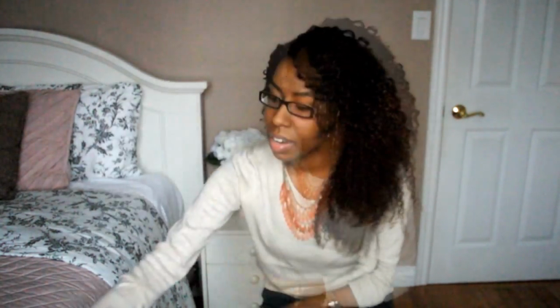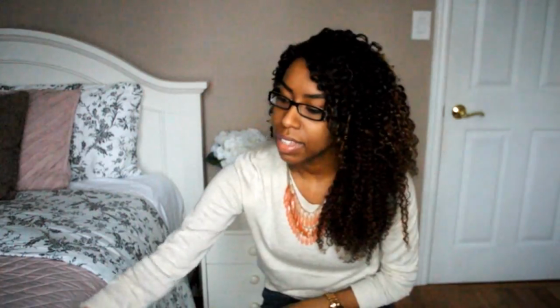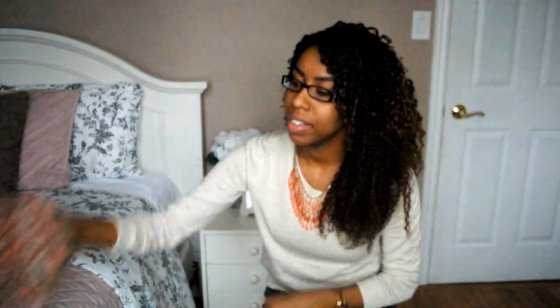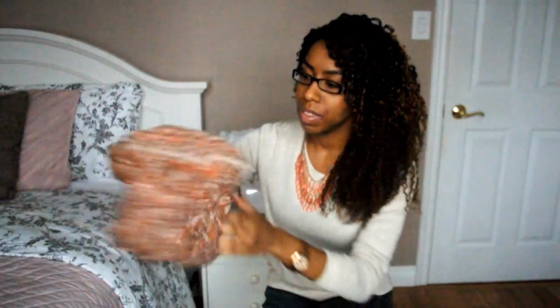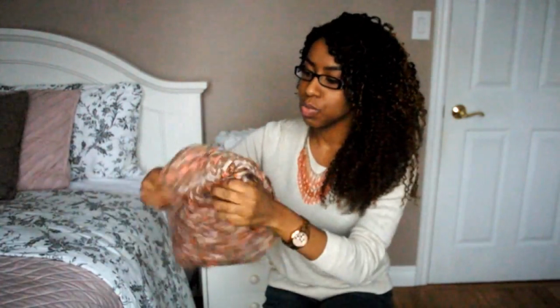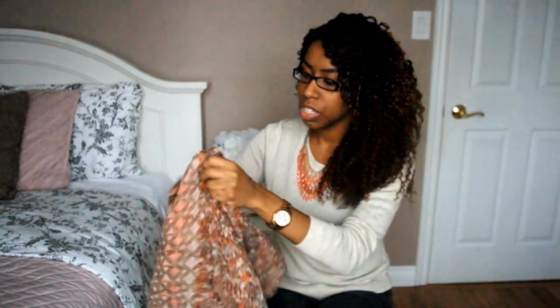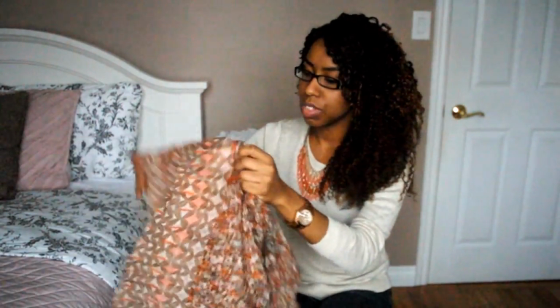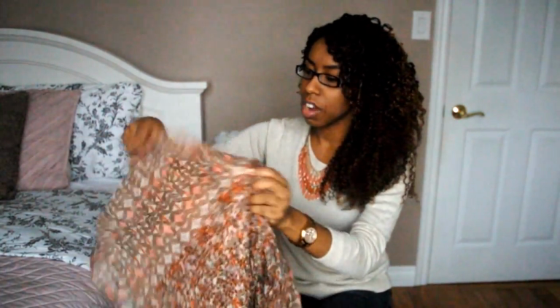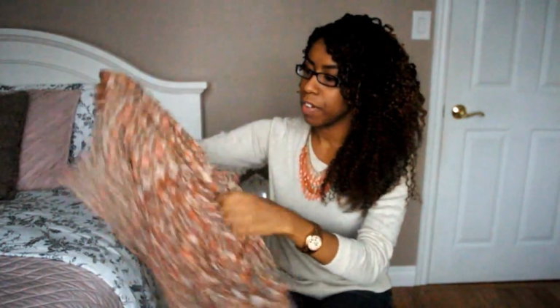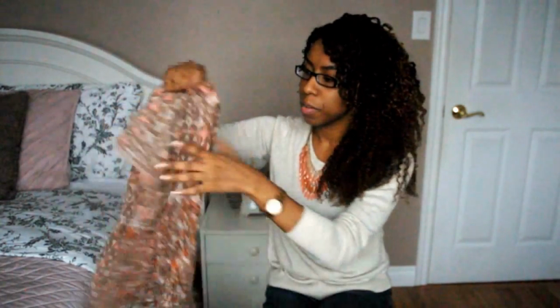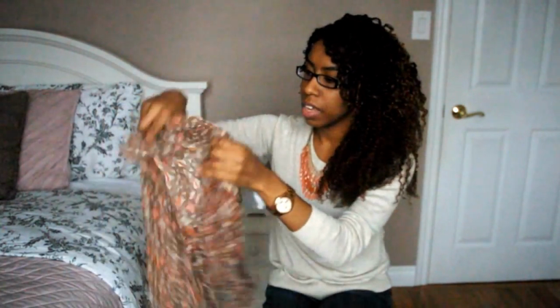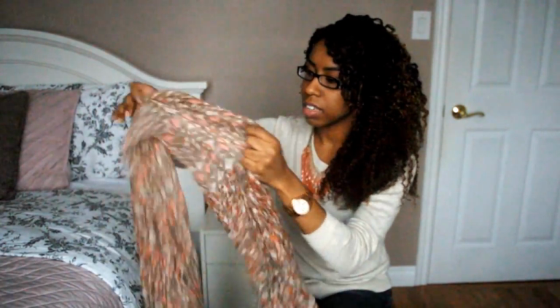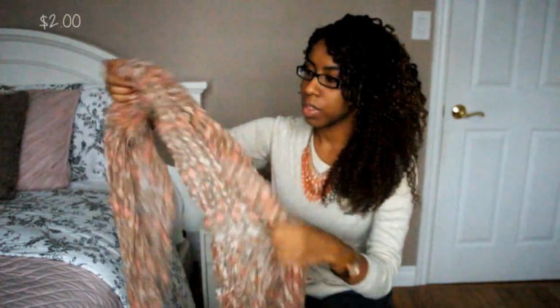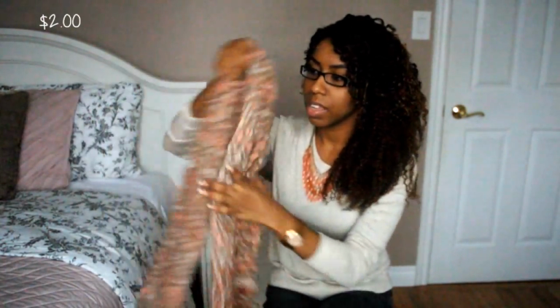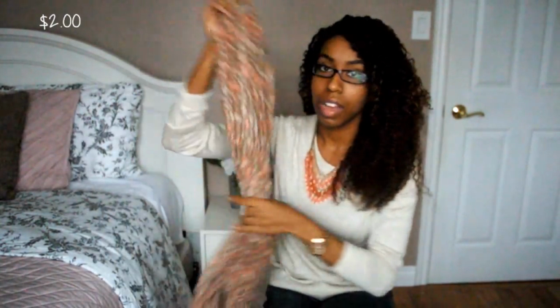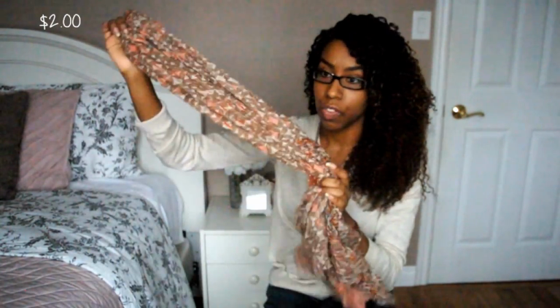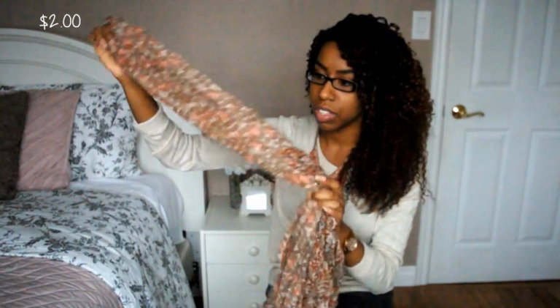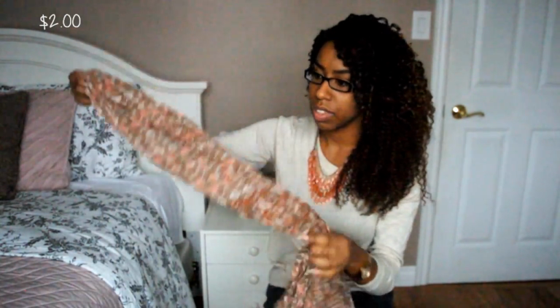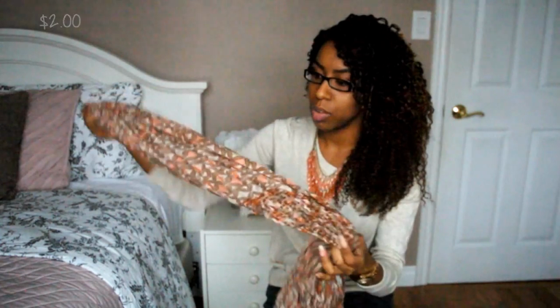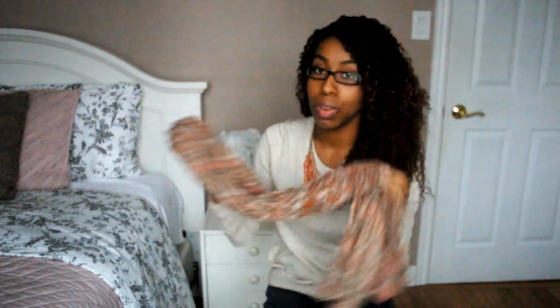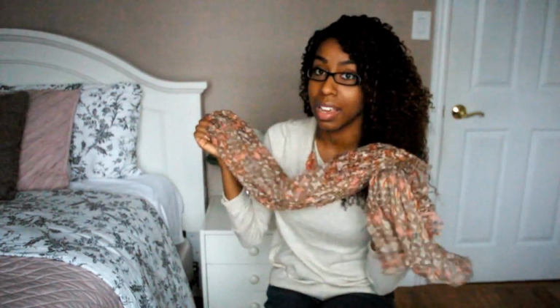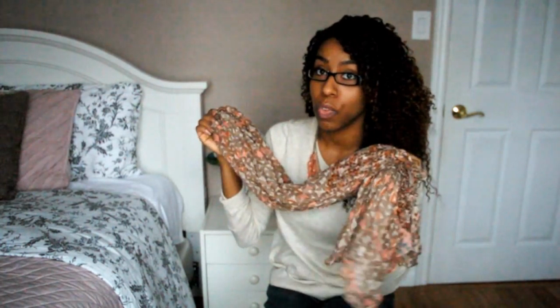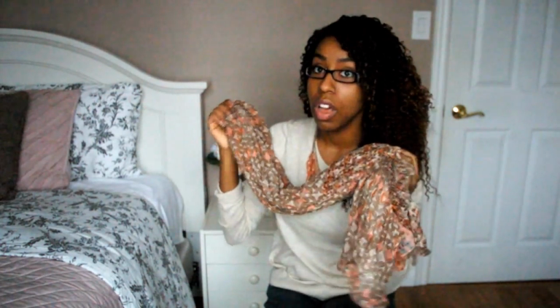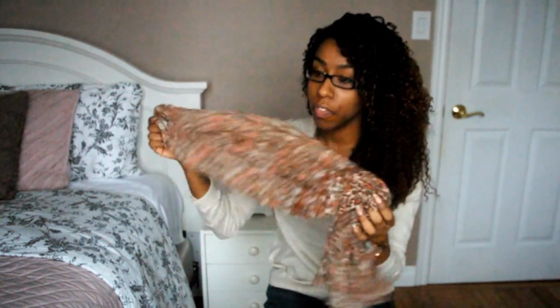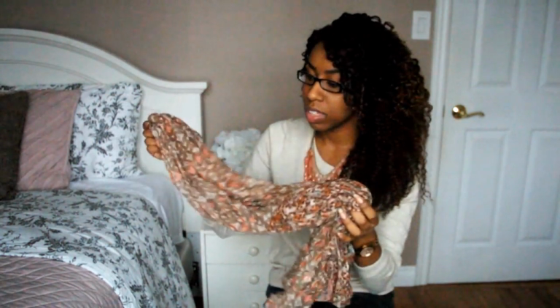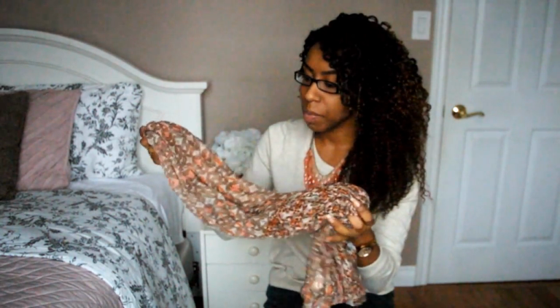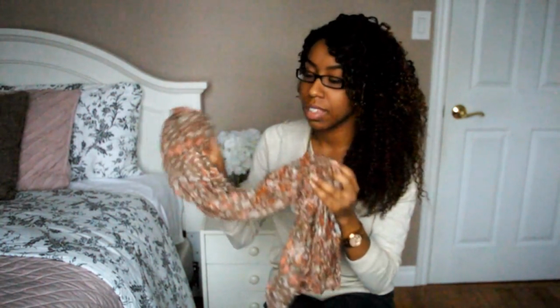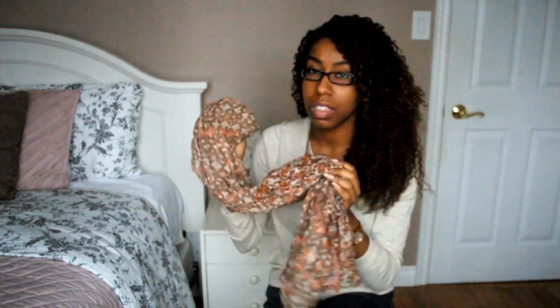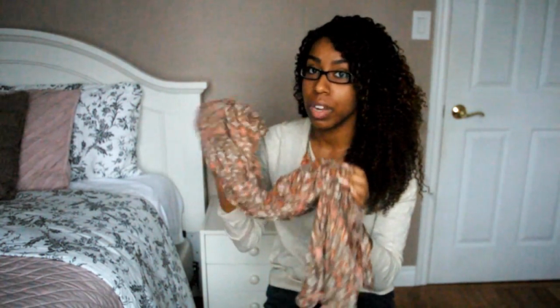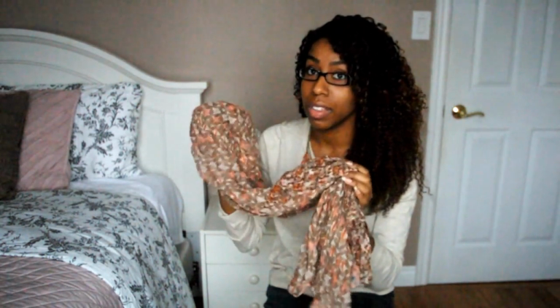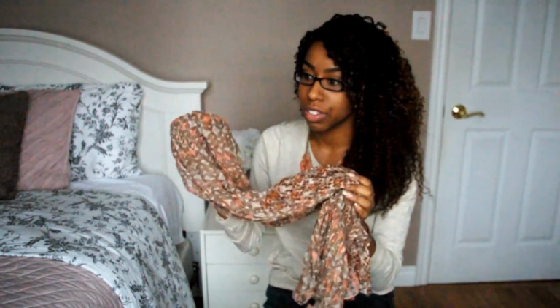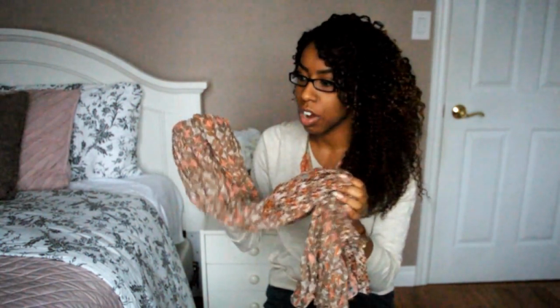Next I picked up this really cute scarf from Claire's and I really like the color of it. It's going to be really nice for the fall since it is a little bit of a lighter scarf.